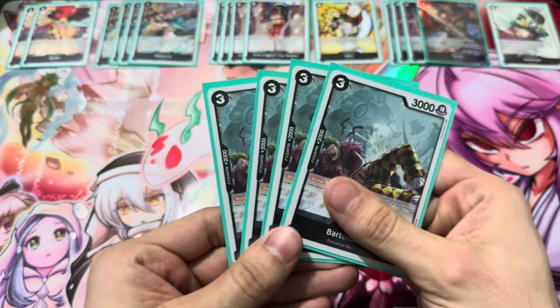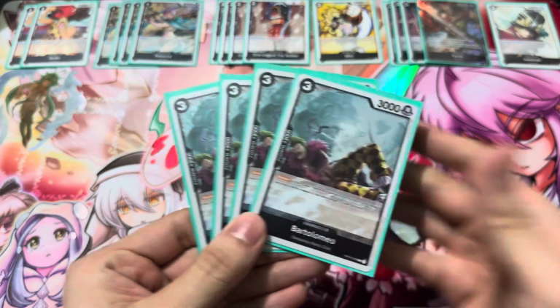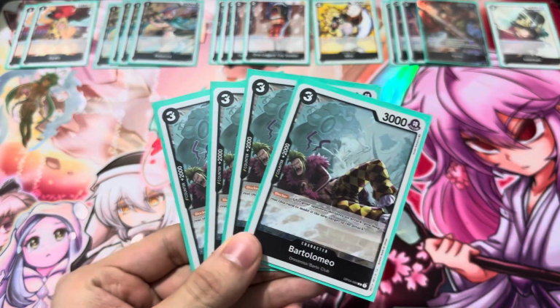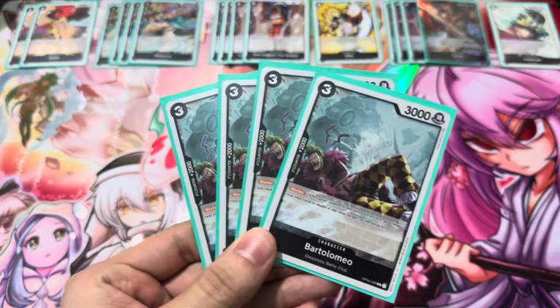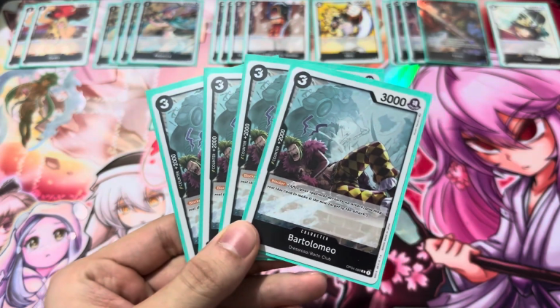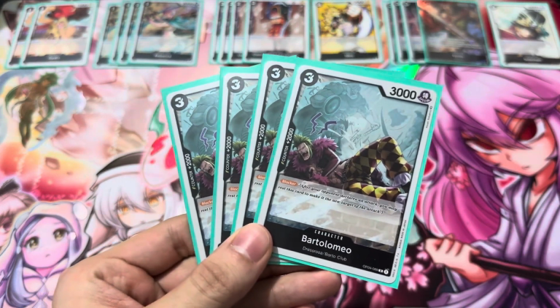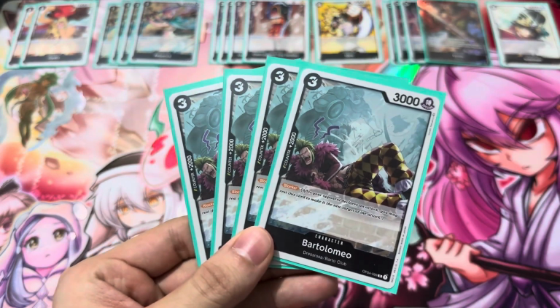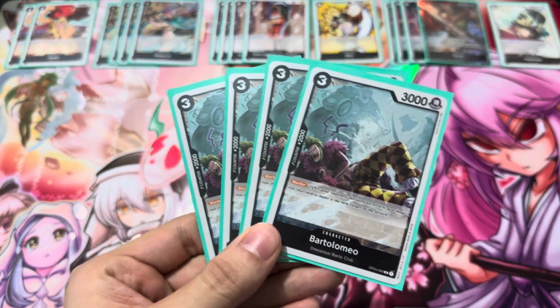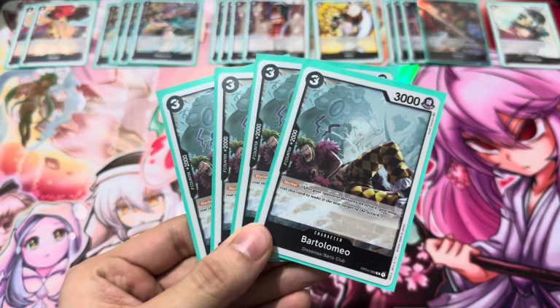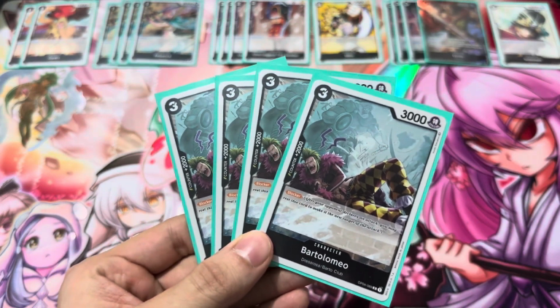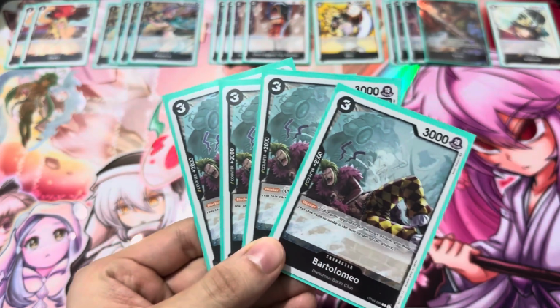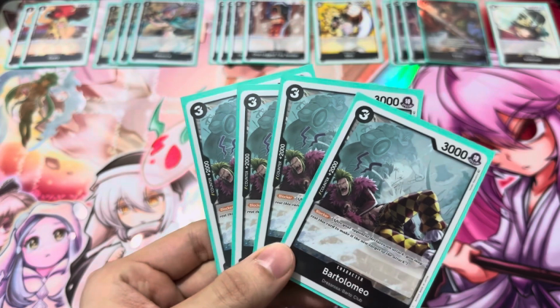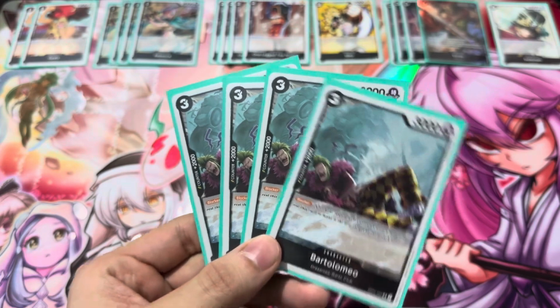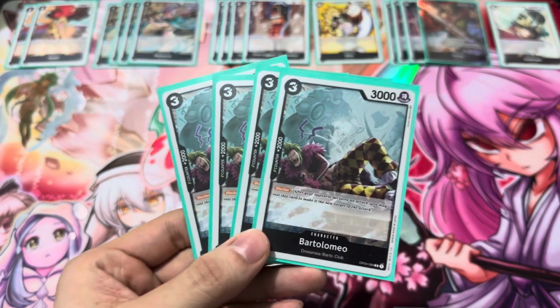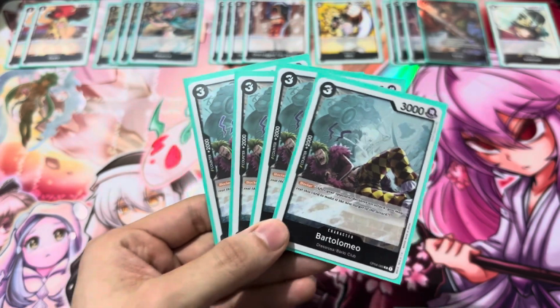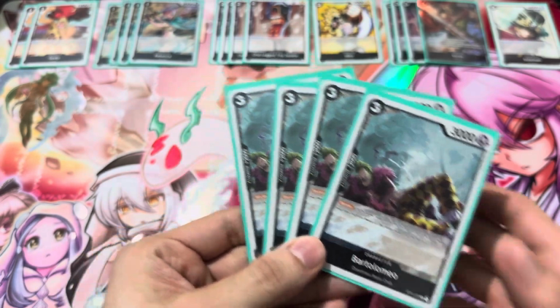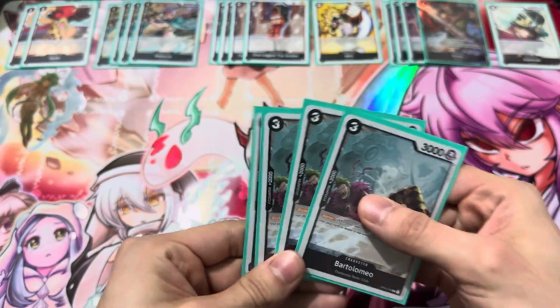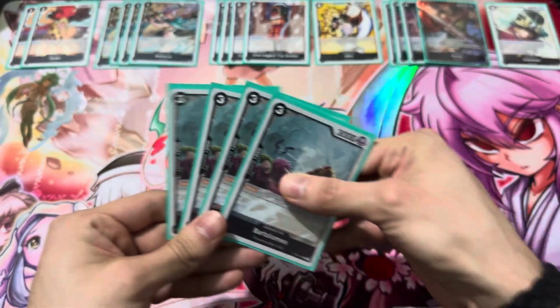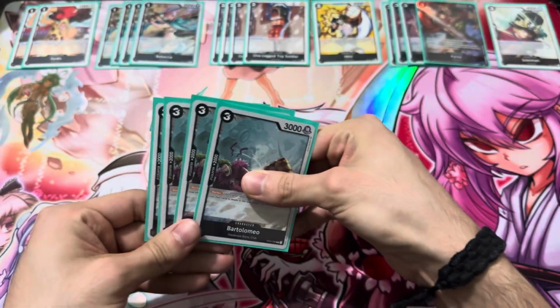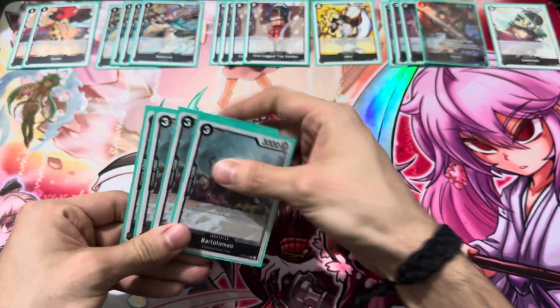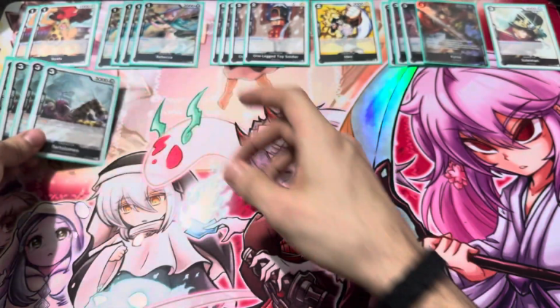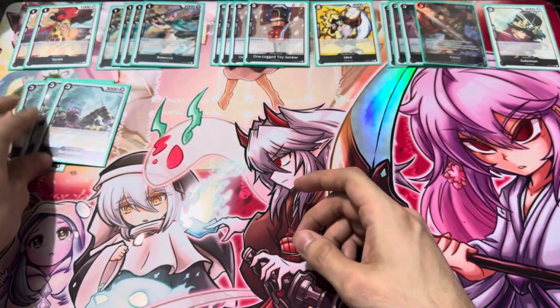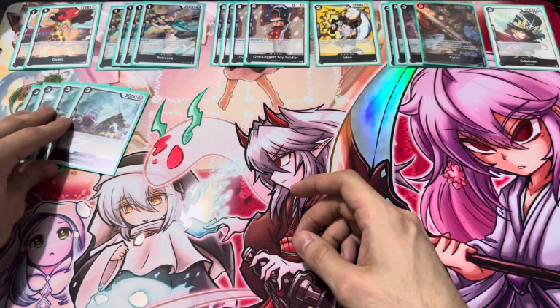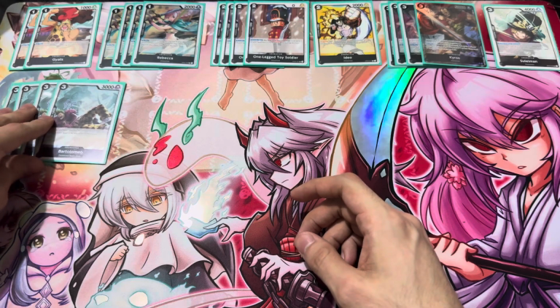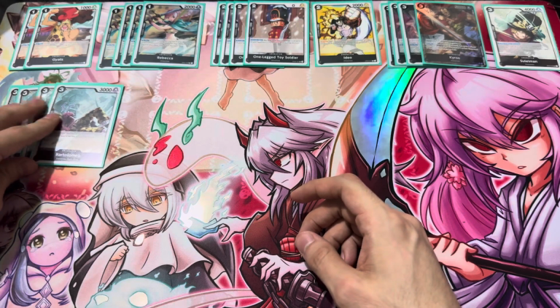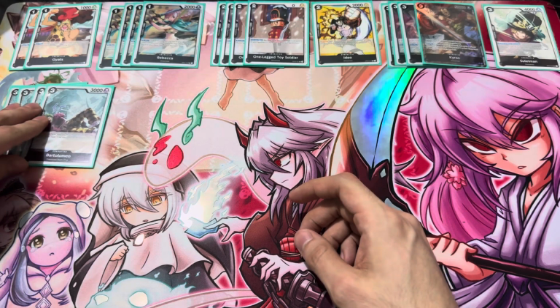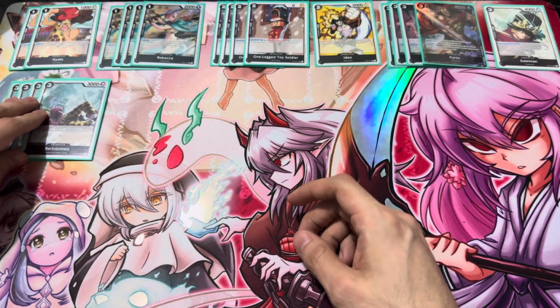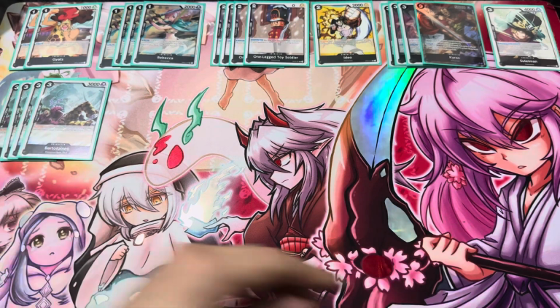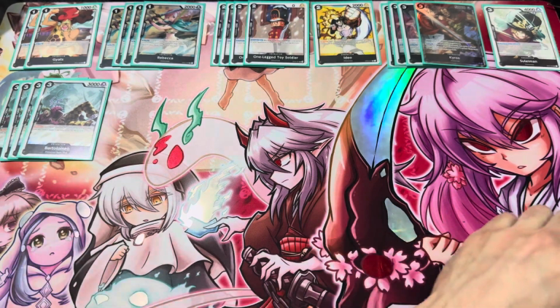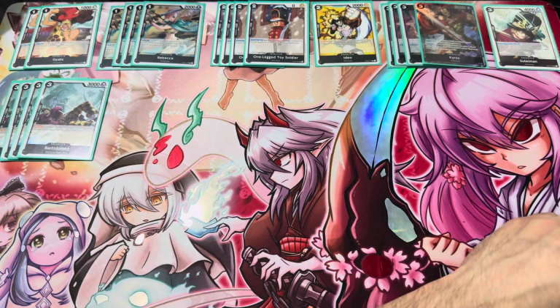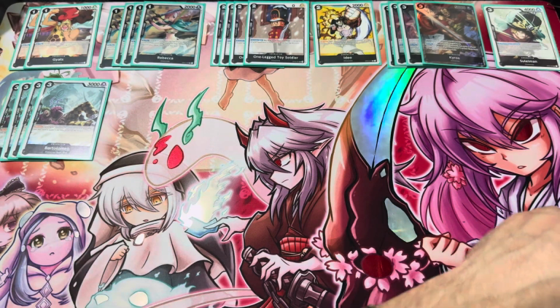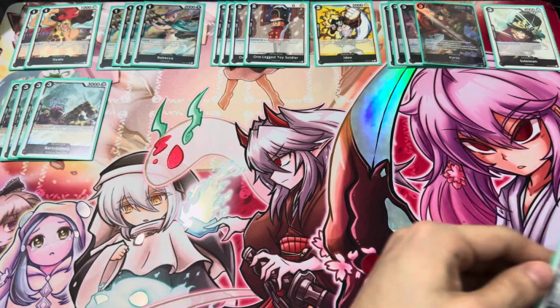Of course, you've got to play 4 Bartholomew. On top of being a 2k, he's a blocker that only costs 3, so that's pretty amazing — a really good card. You've got to play 4 of him. He's one of the best black blockers in all of color black.